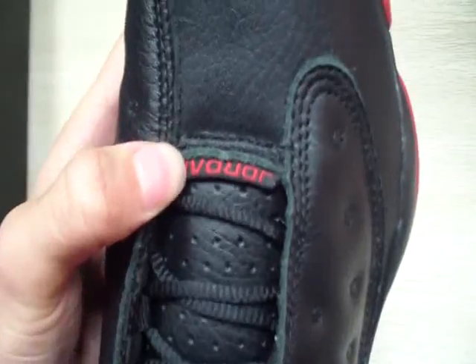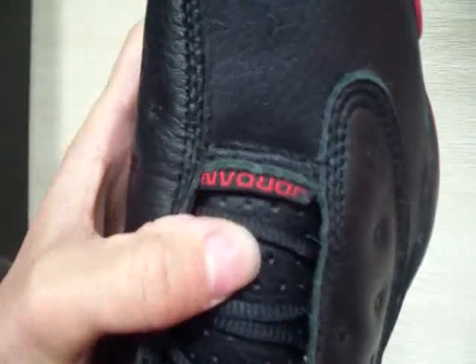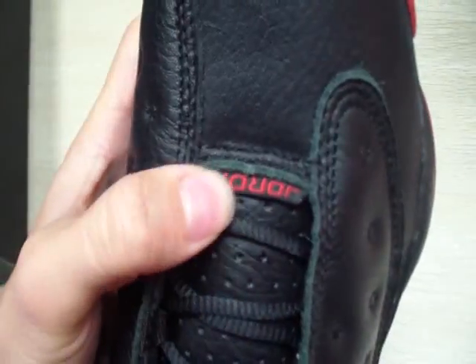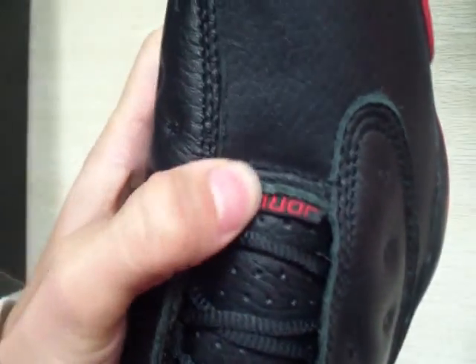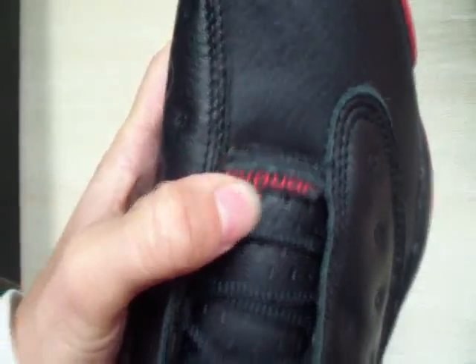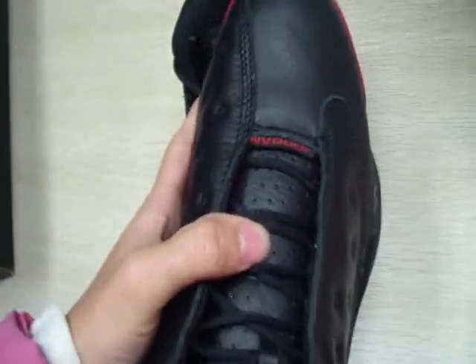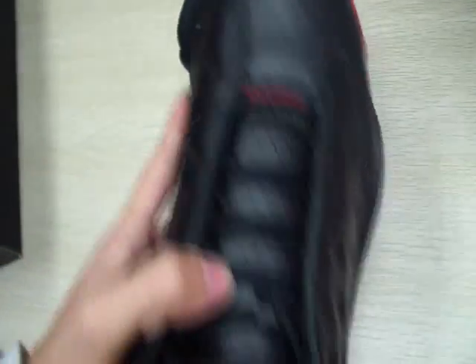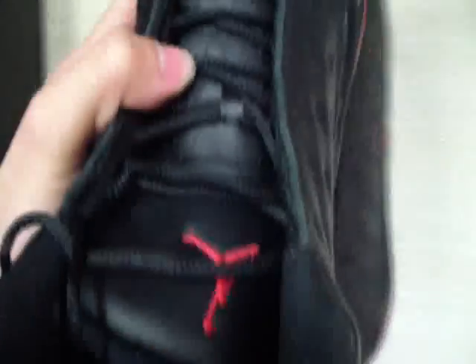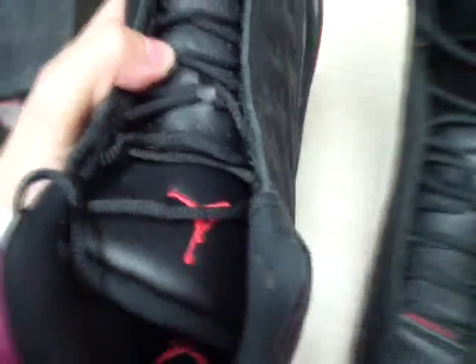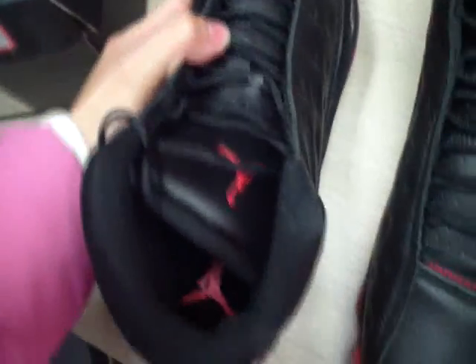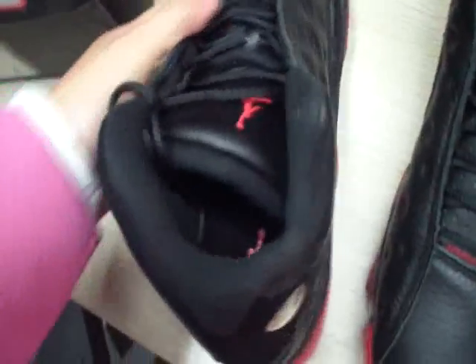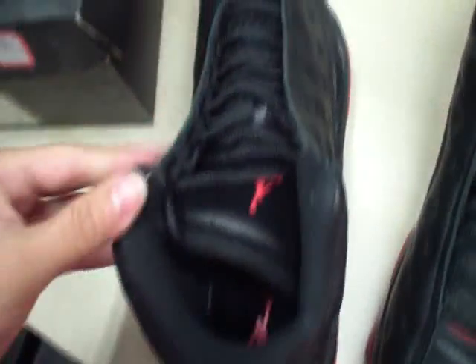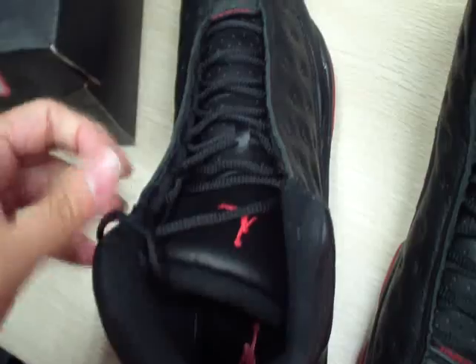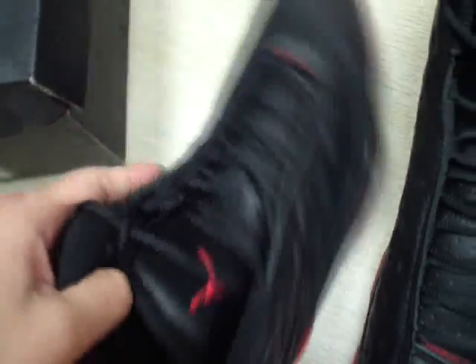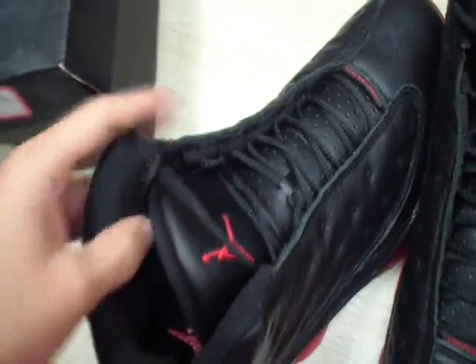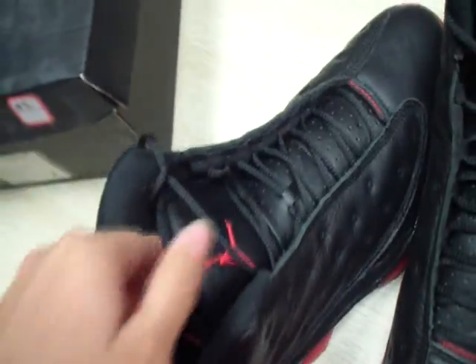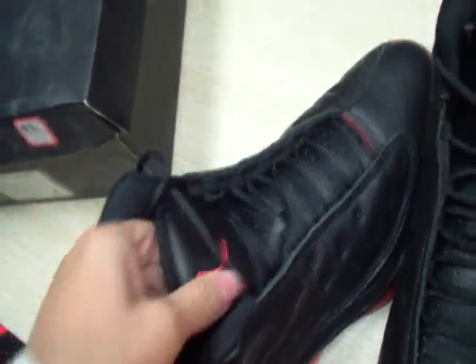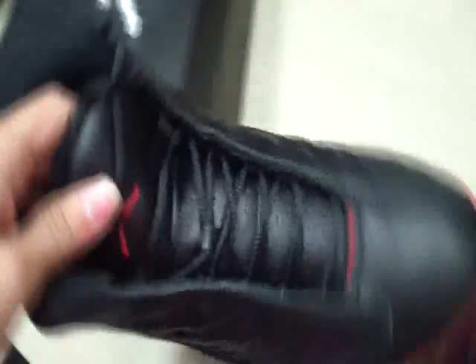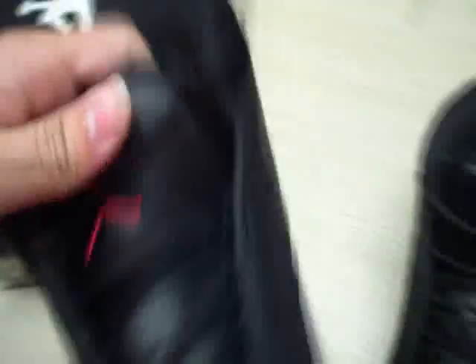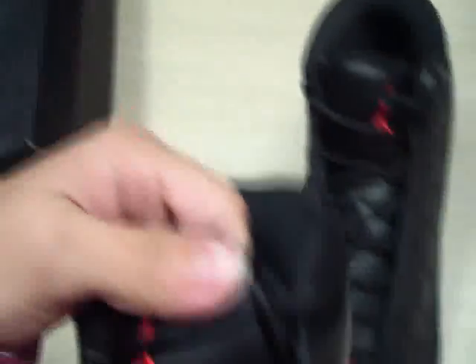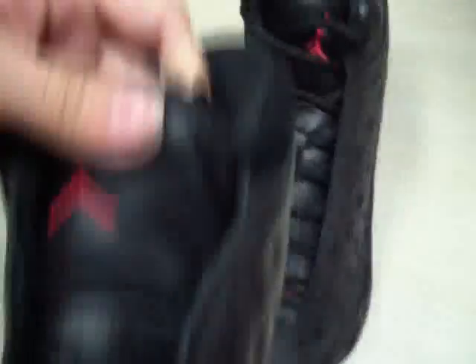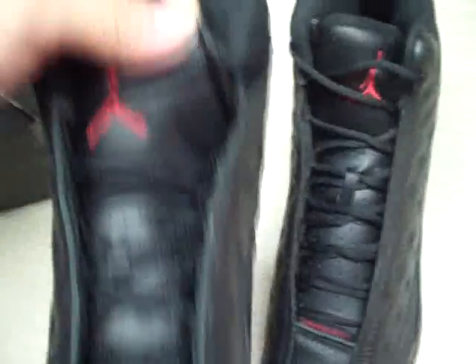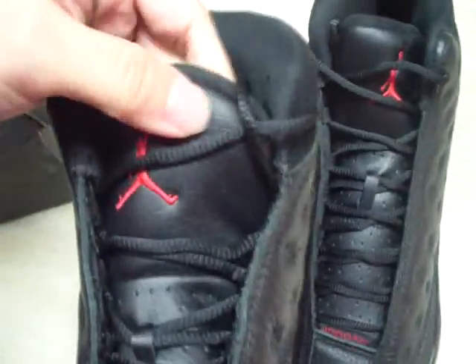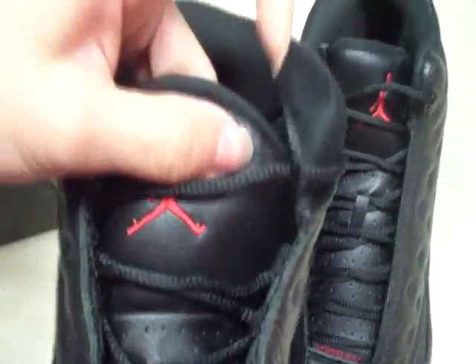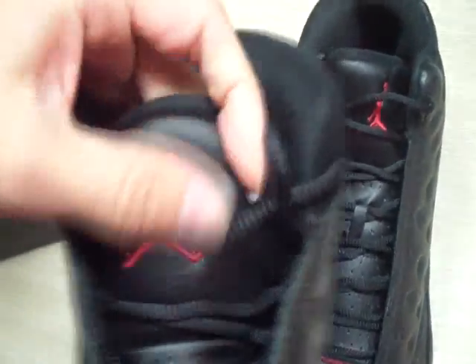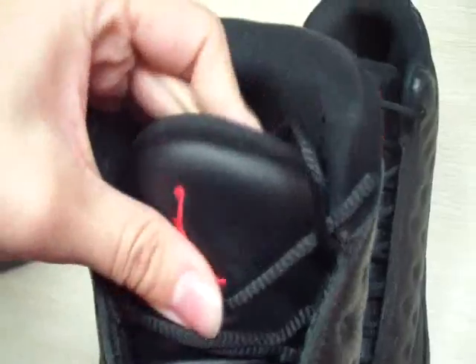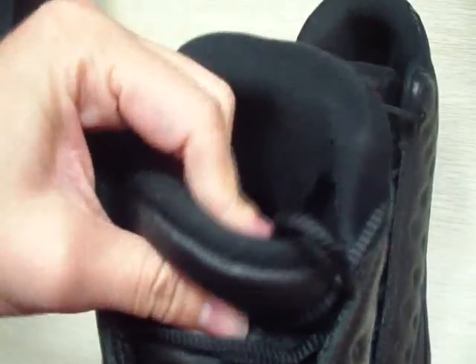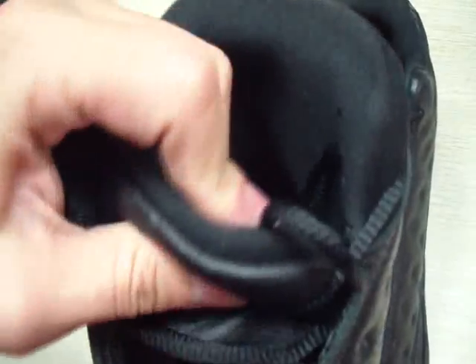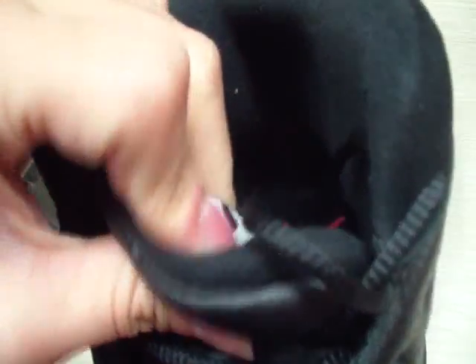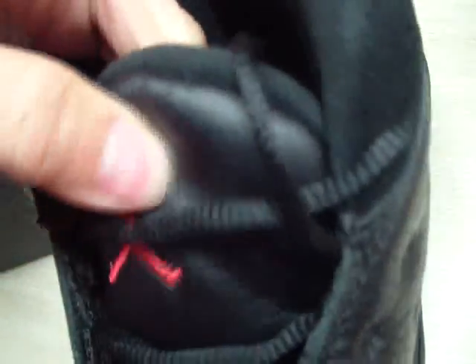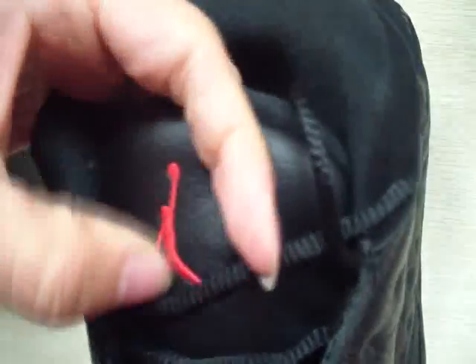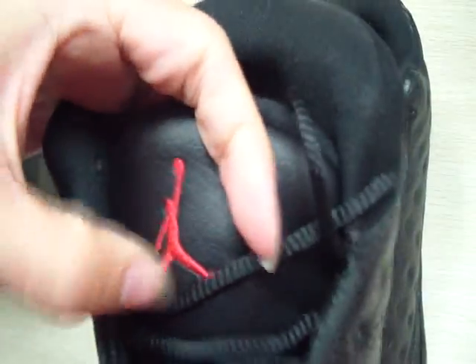The Jordan — black, red Jordan. And the shoelace; the shoelace is black. And the shoe tongue — the shoe tongue is soft and very thick, with a red Jumpman.